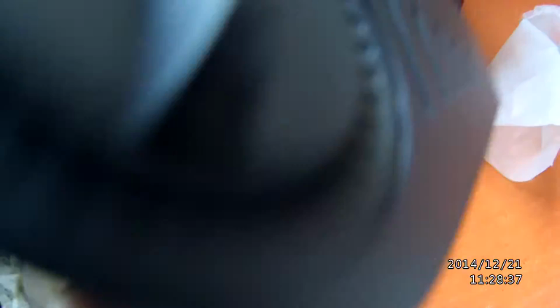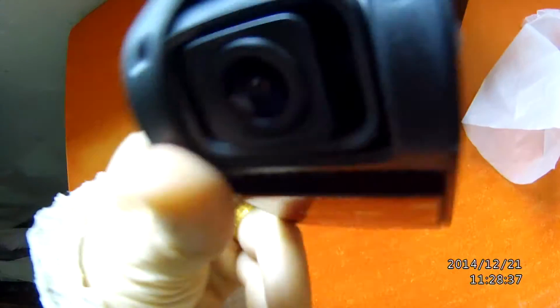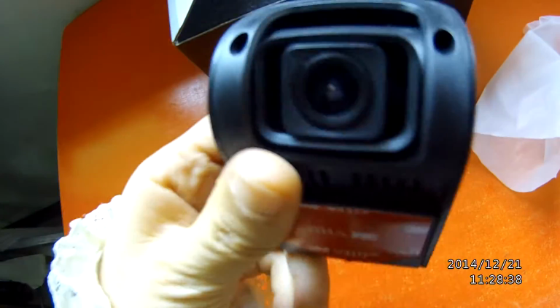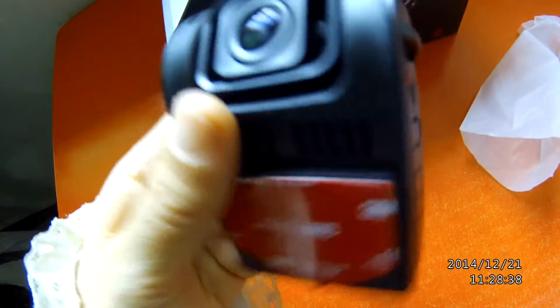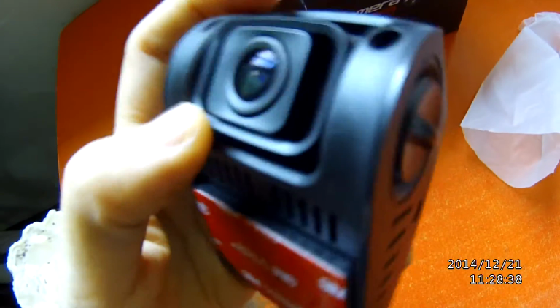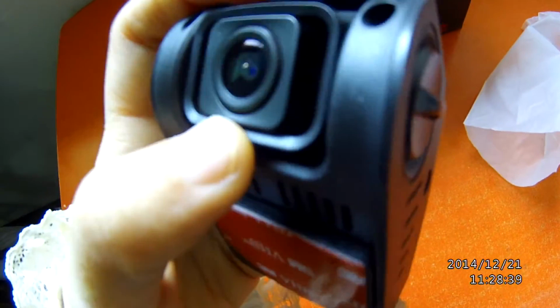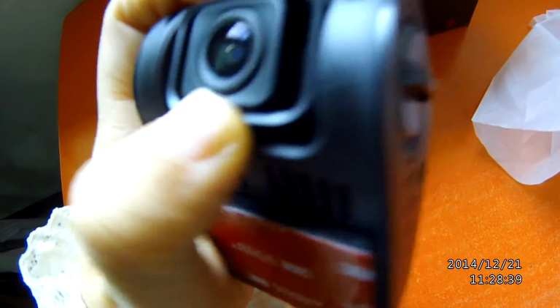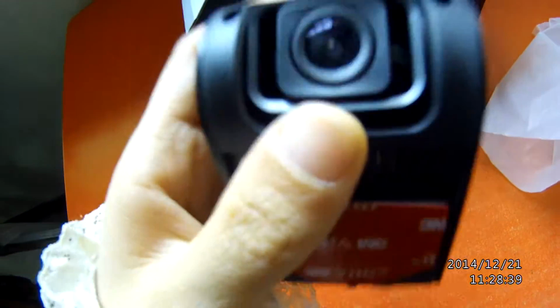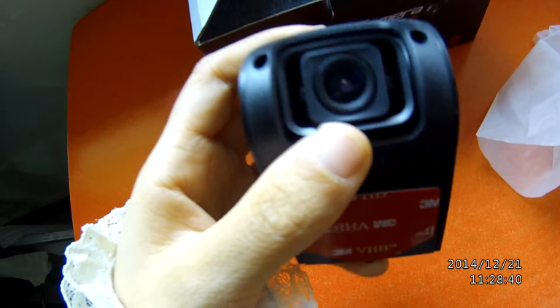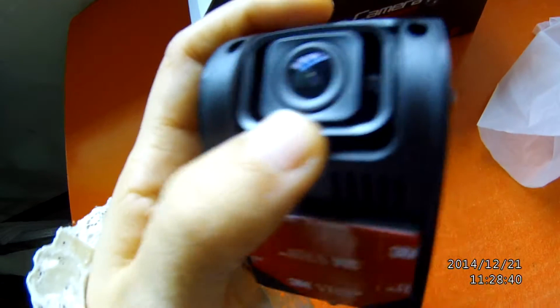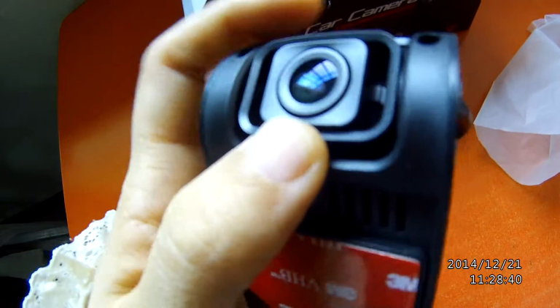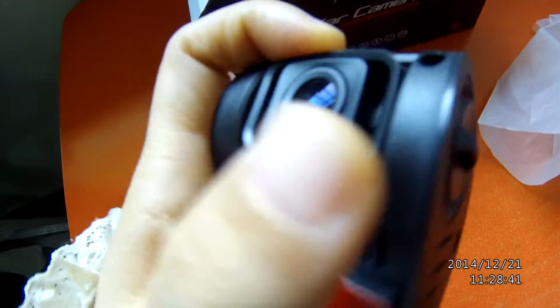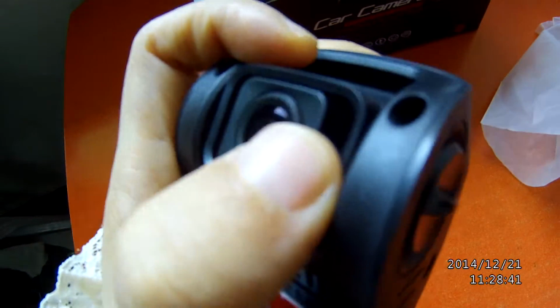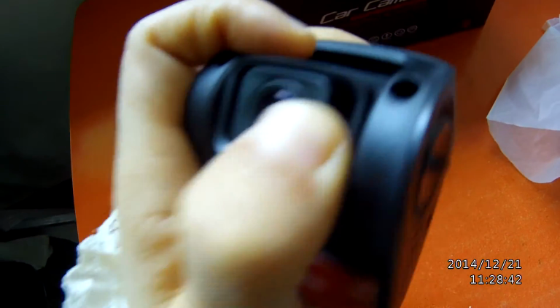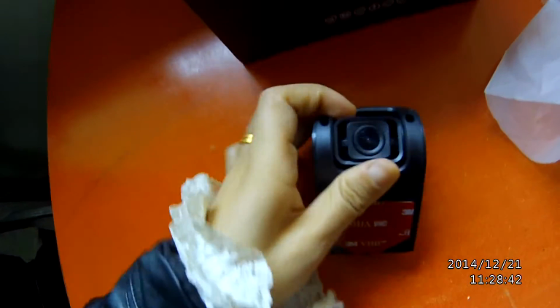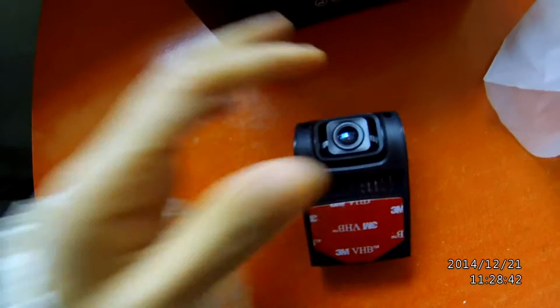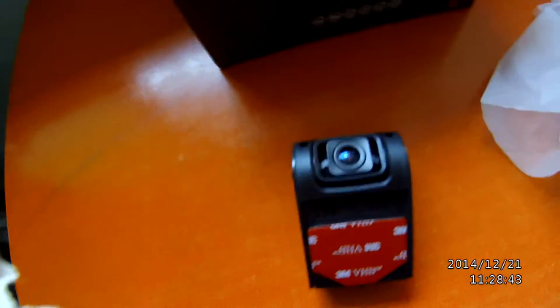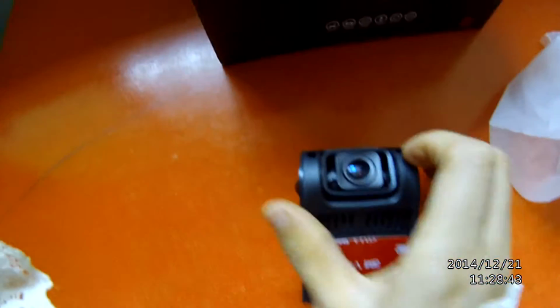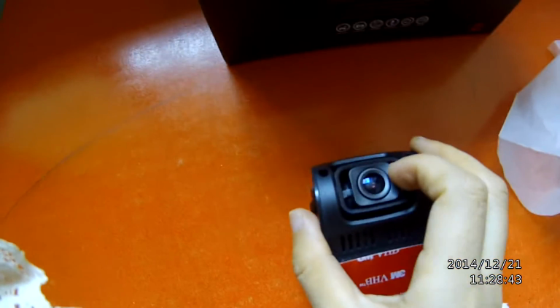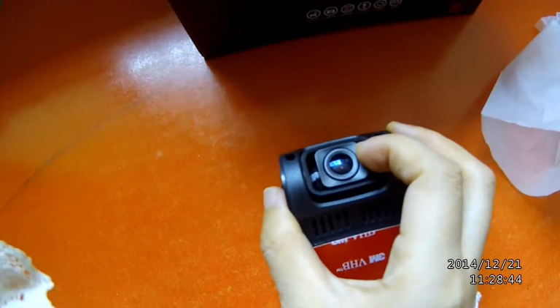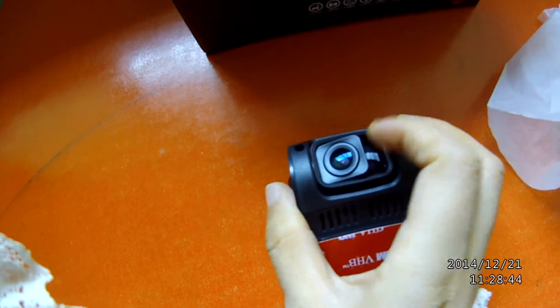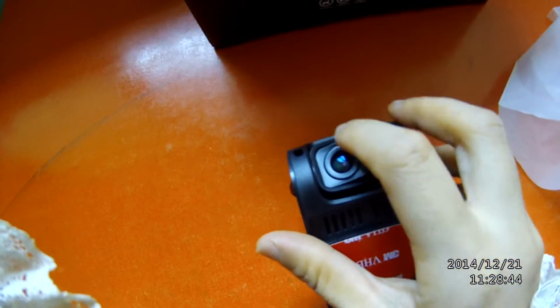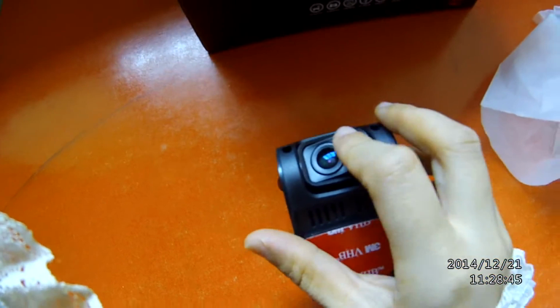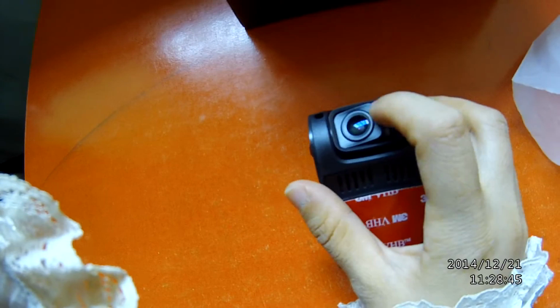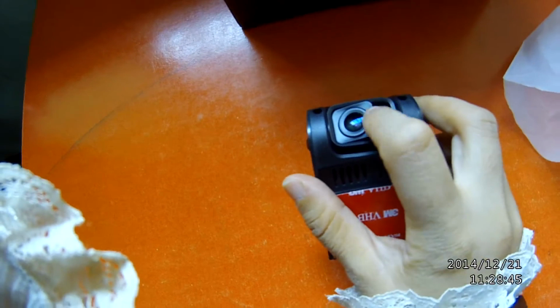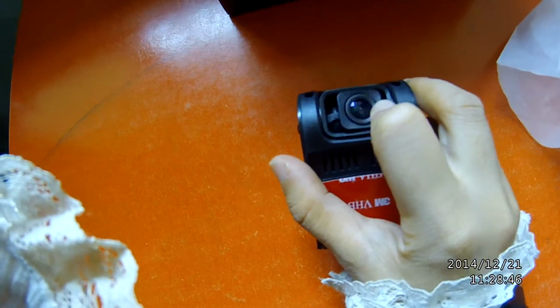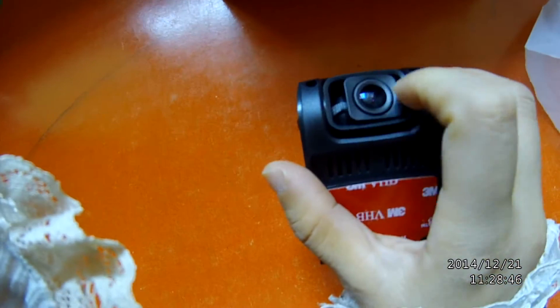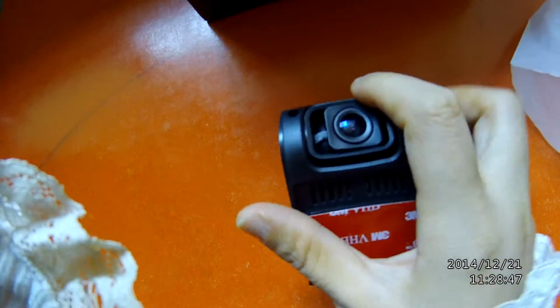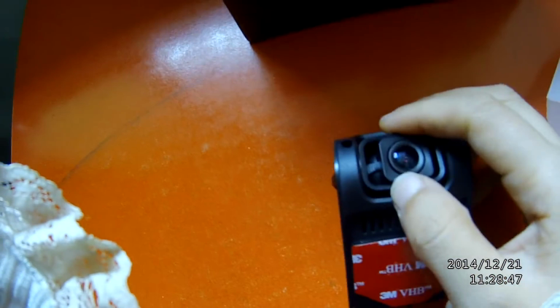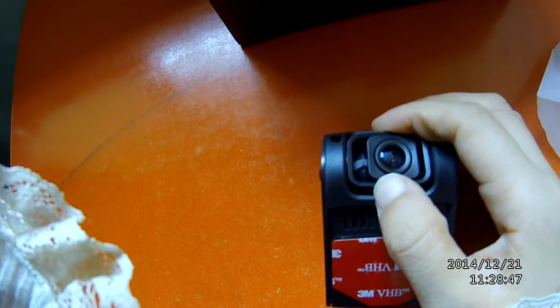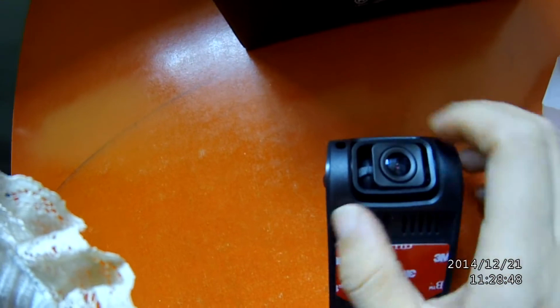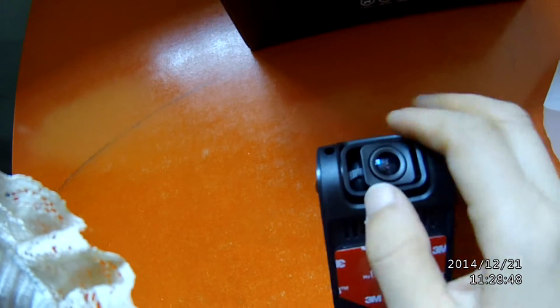And here we can see the lens. This lens, we can adjust the angle up and down.